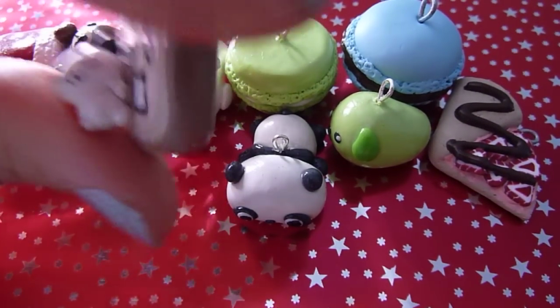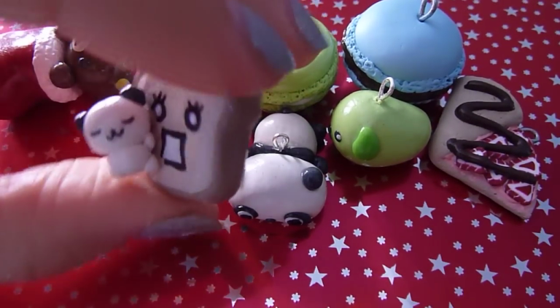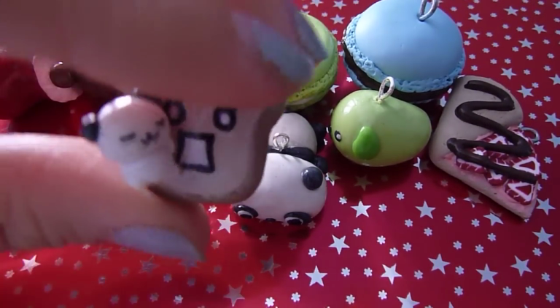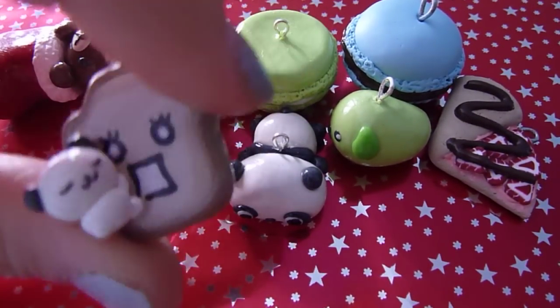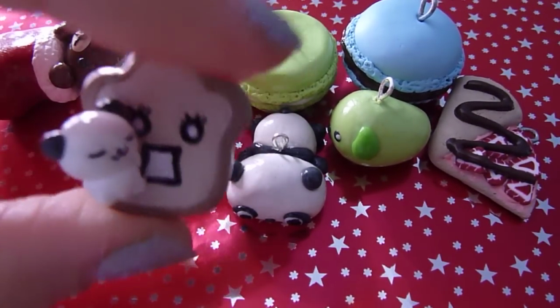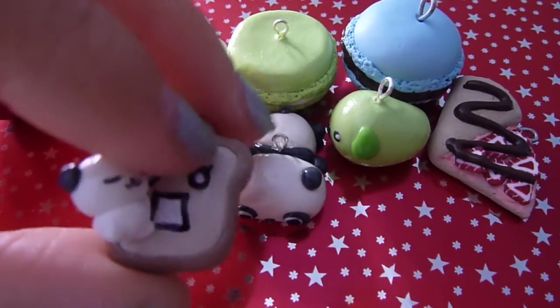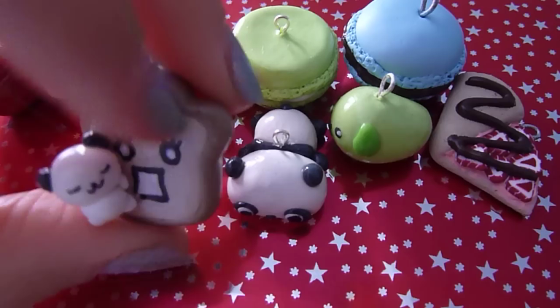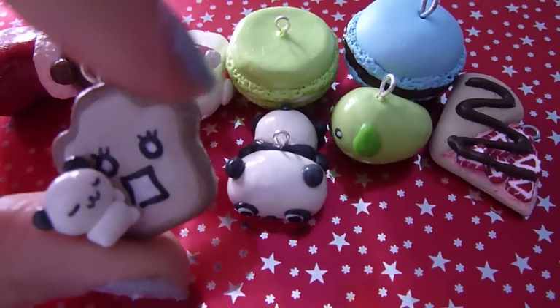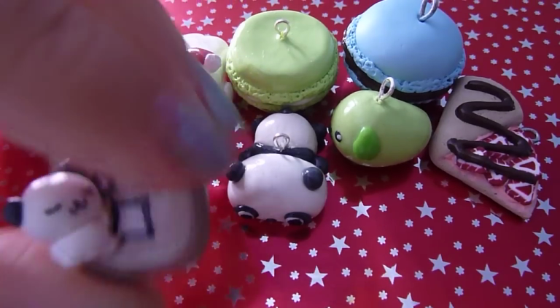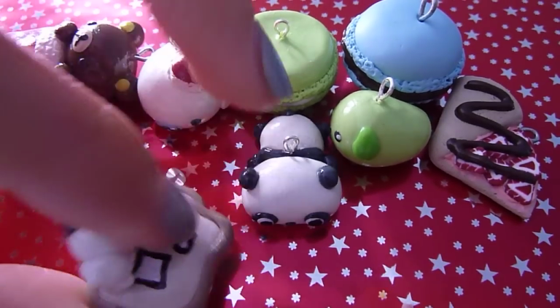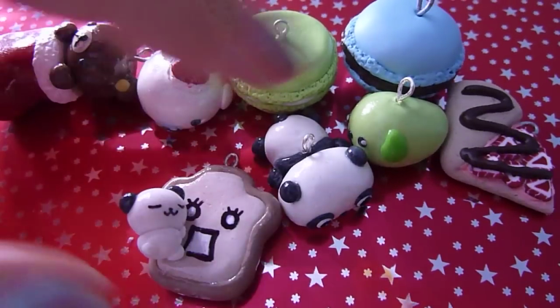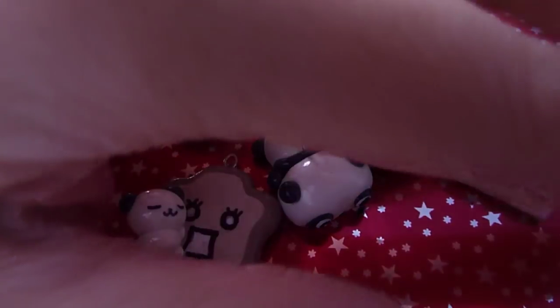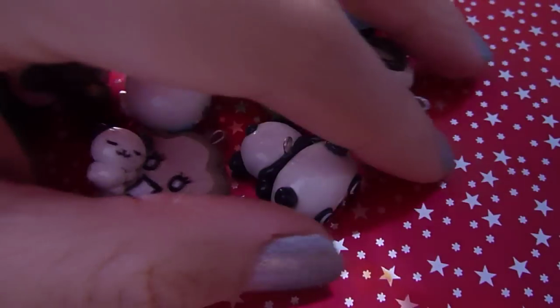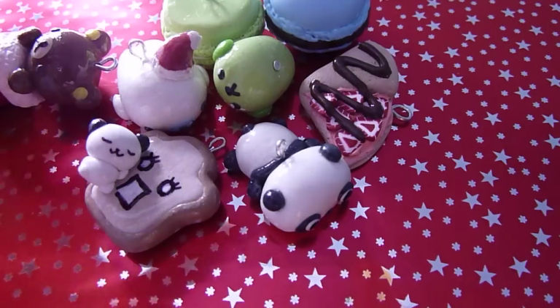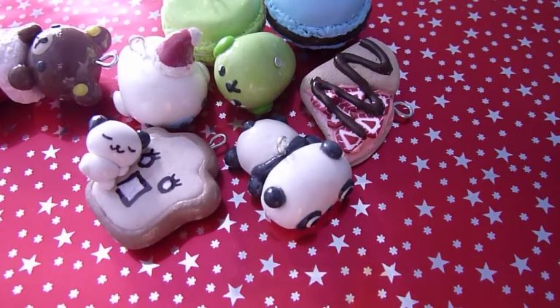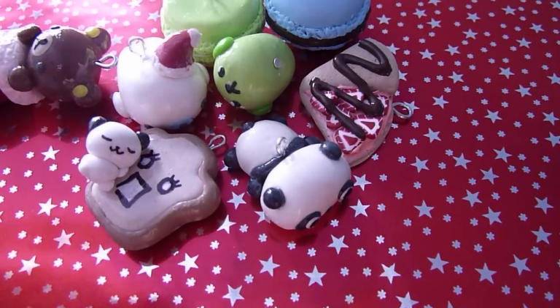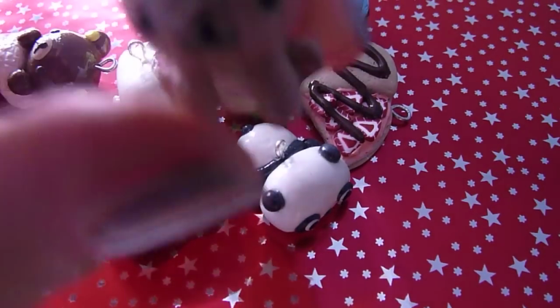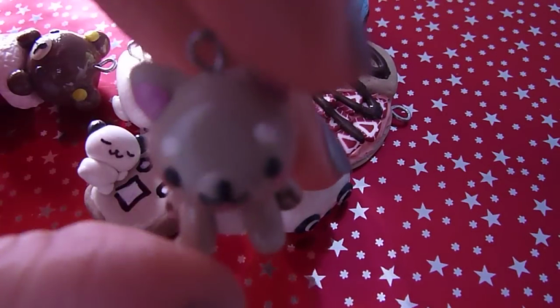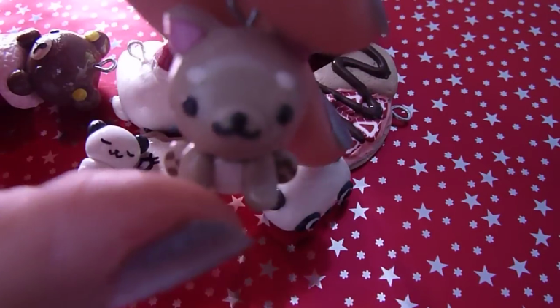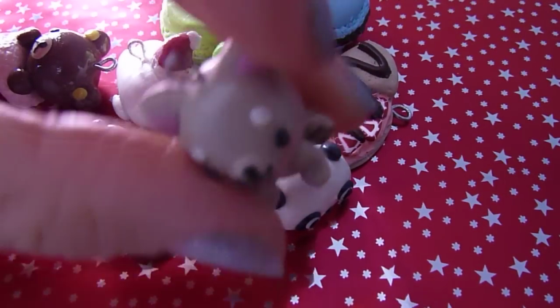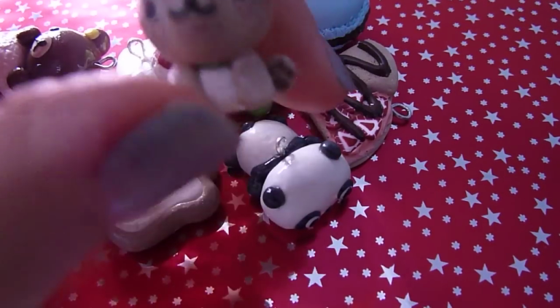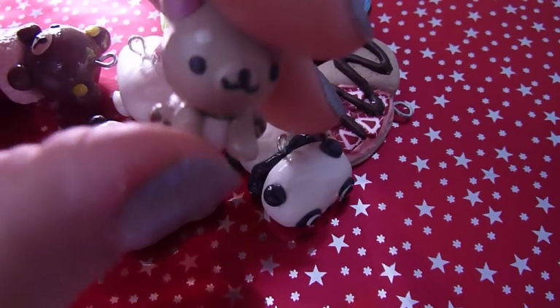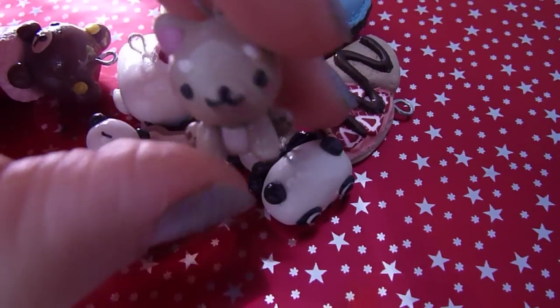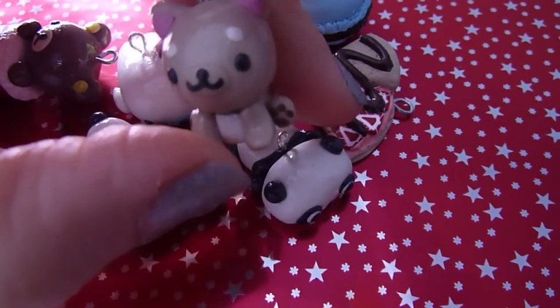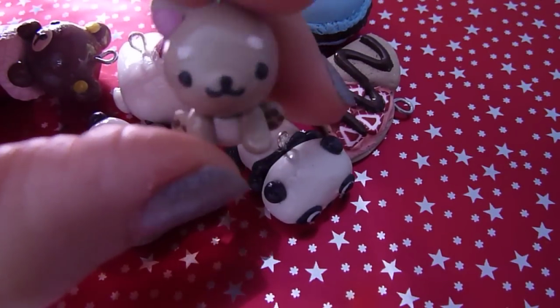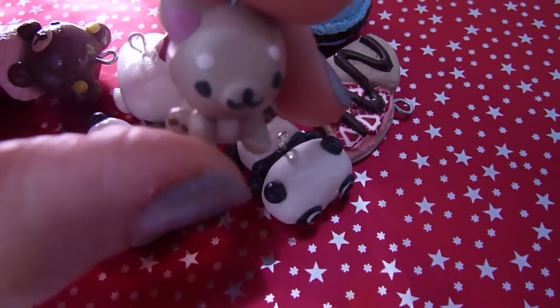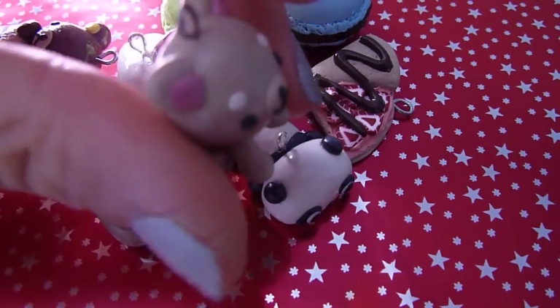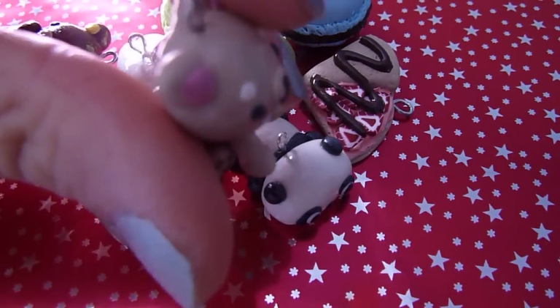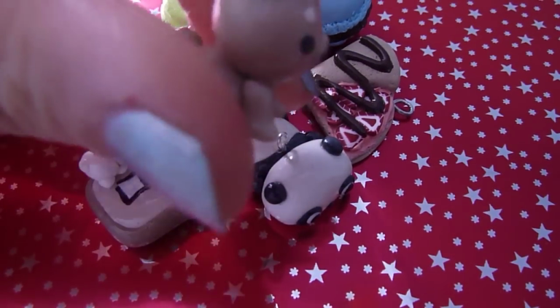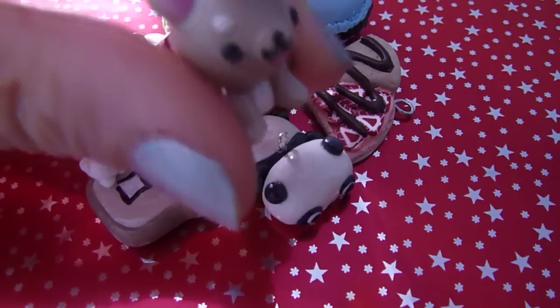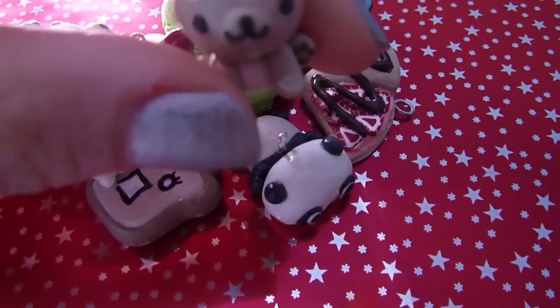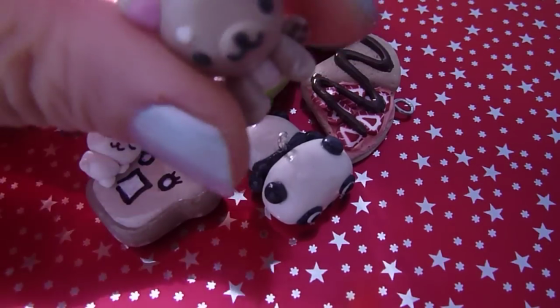And I made this one based on a plushie I found online, and Ewokin from Sannex. And it's a dog, not a cat.